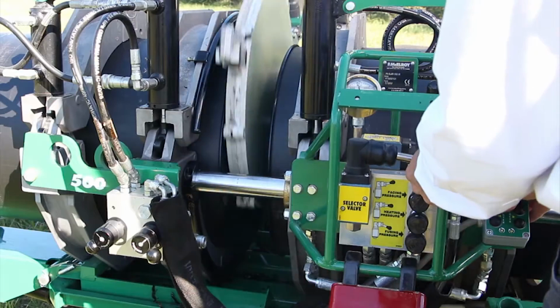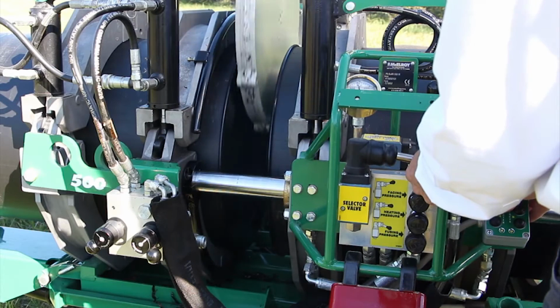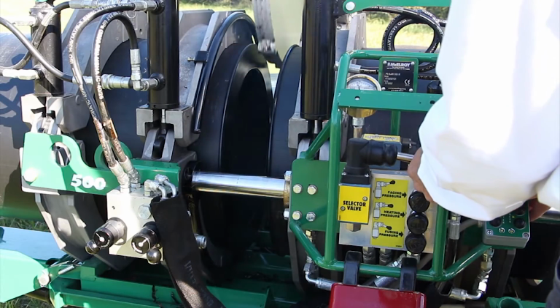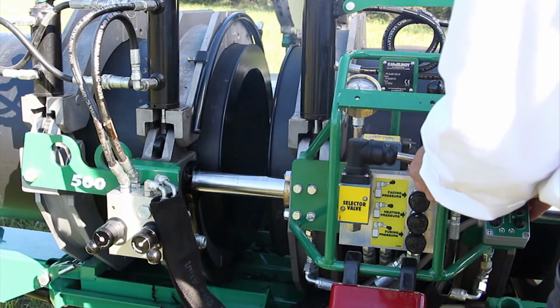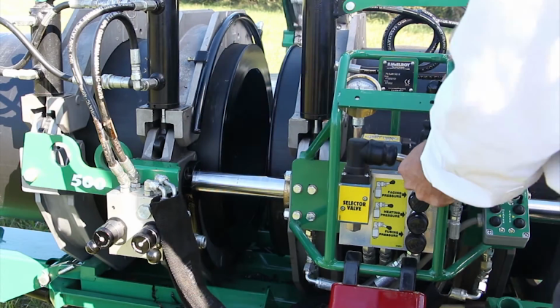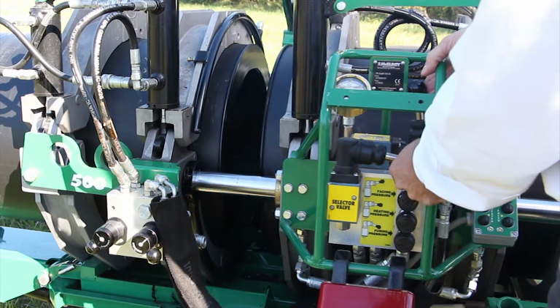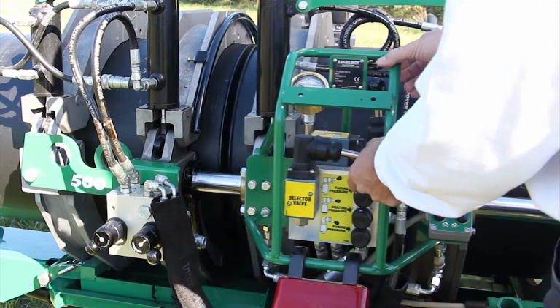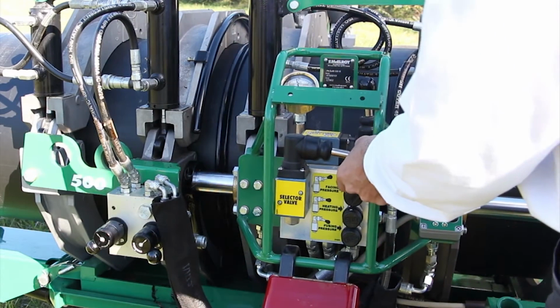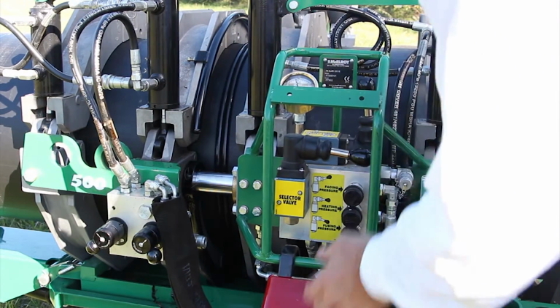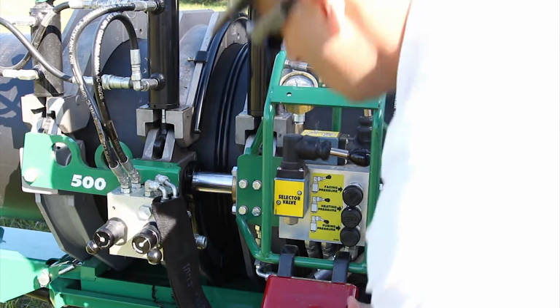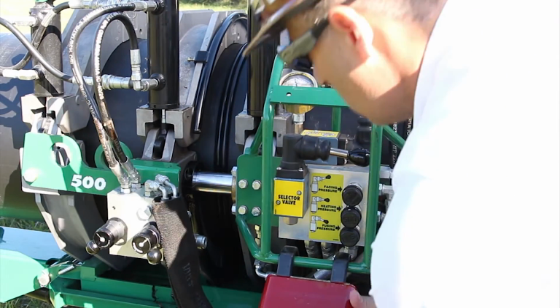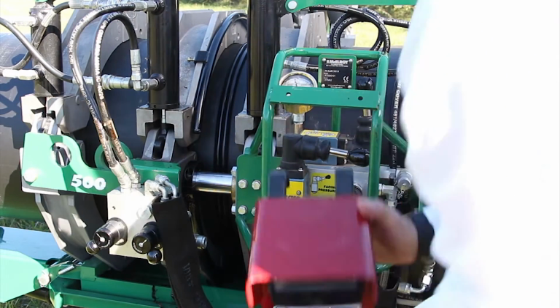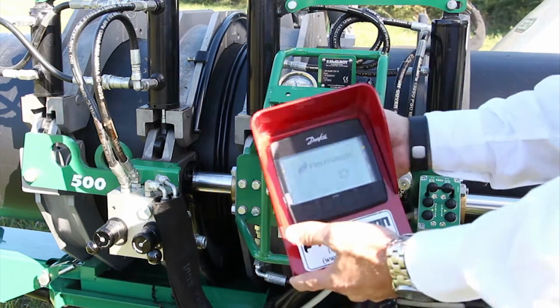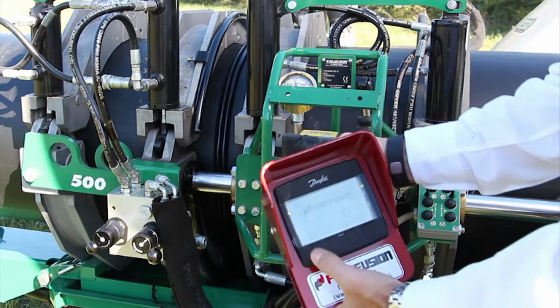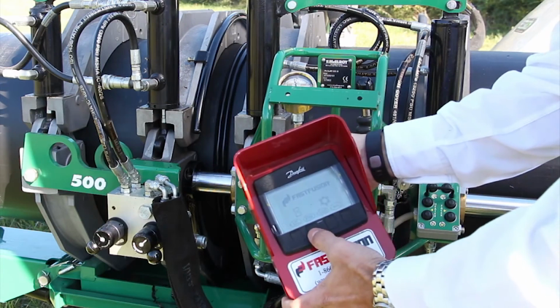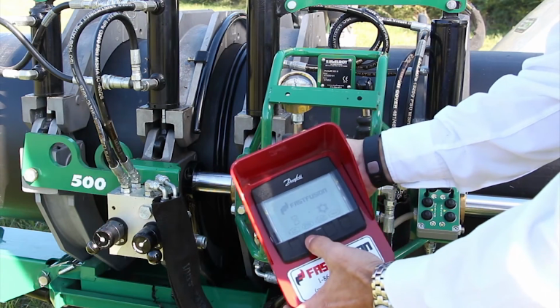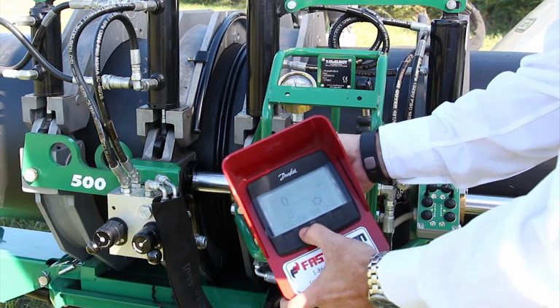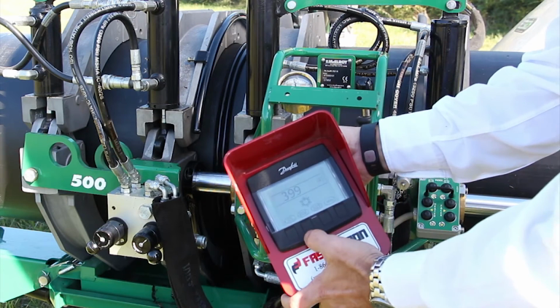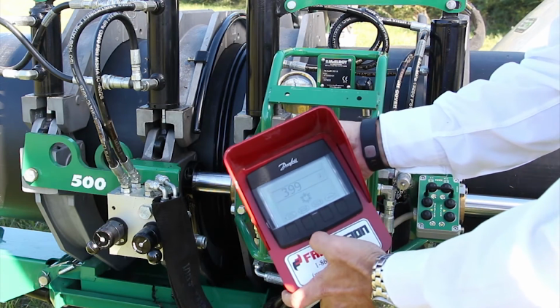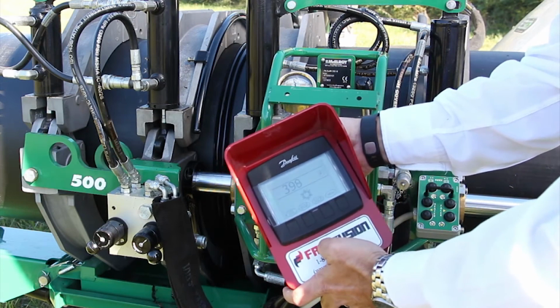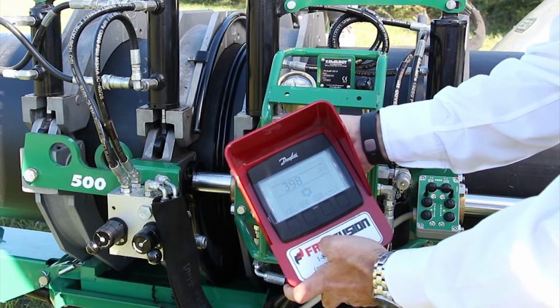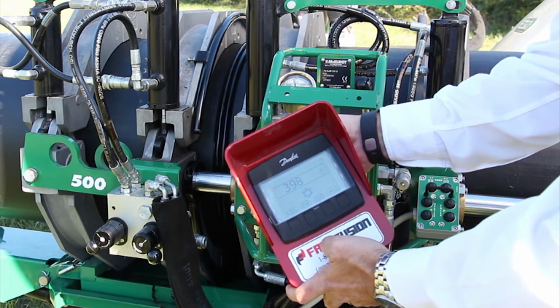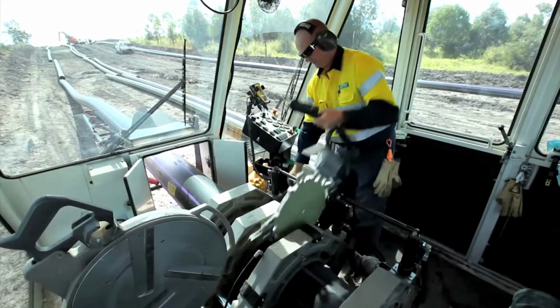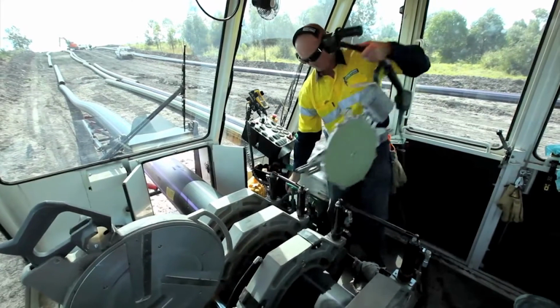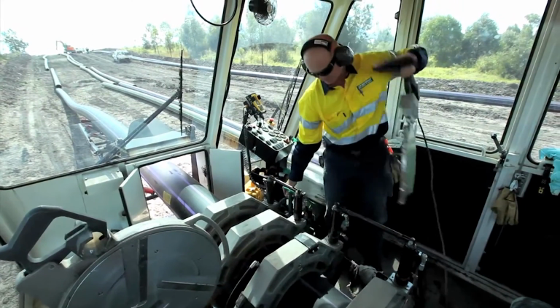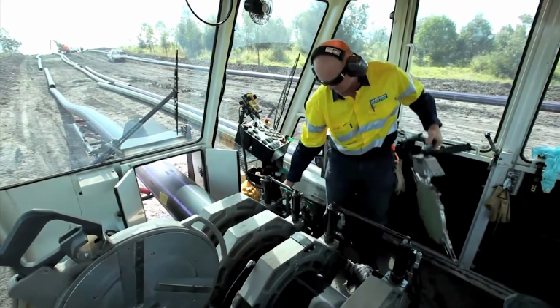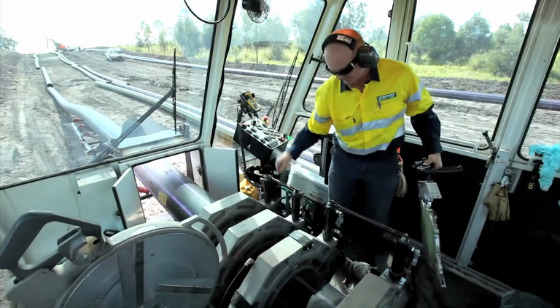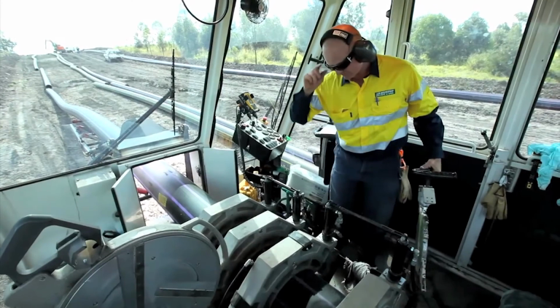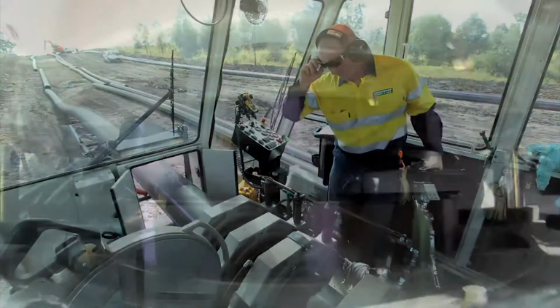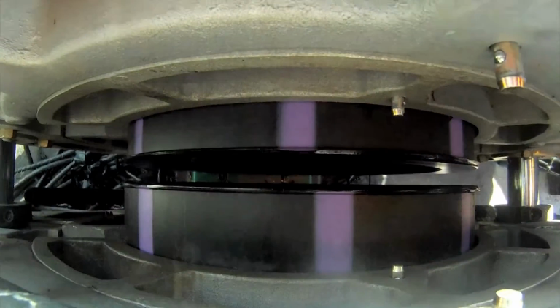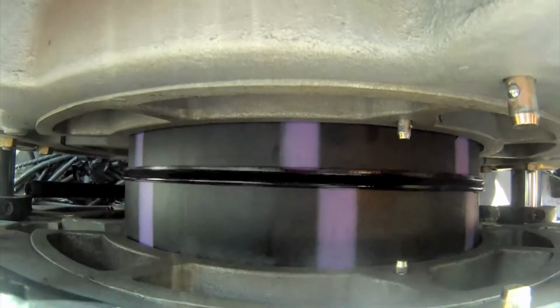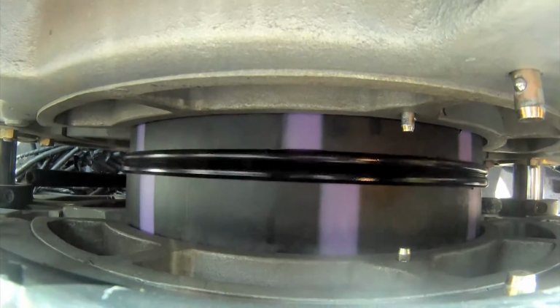The fusion process is a well documented and proven process. Our technologies and fully automatic products don't change the pipe joining procedure in the welding of the pipe, and are scientifically proven not to affect the fusion or parent material in any way.